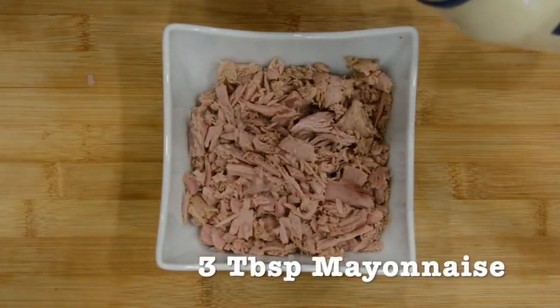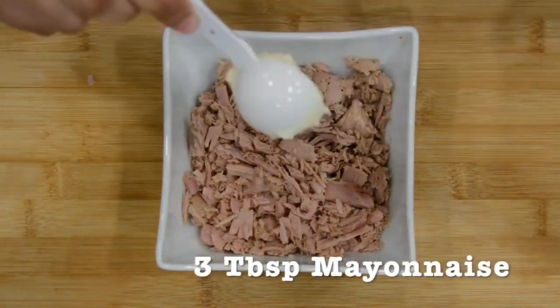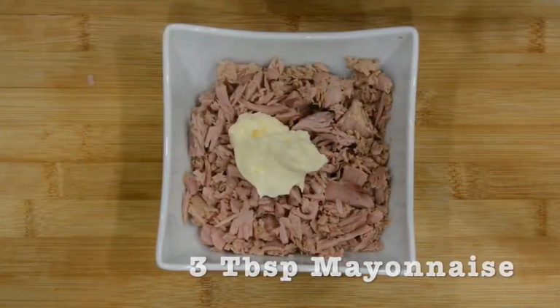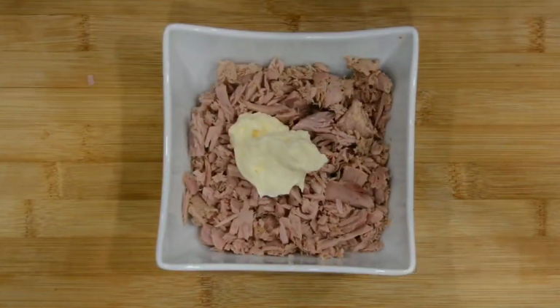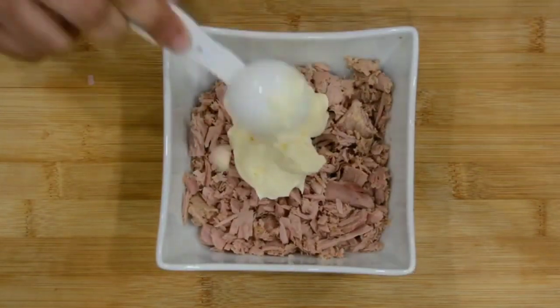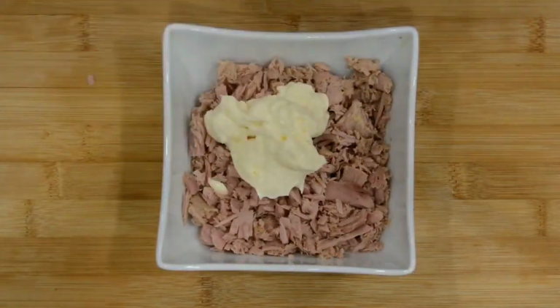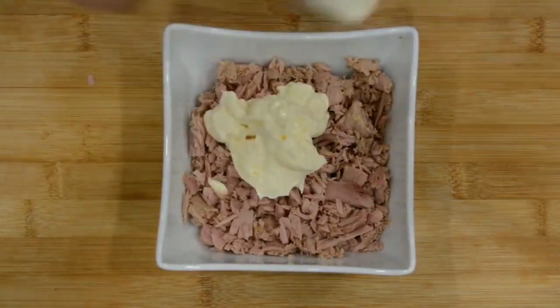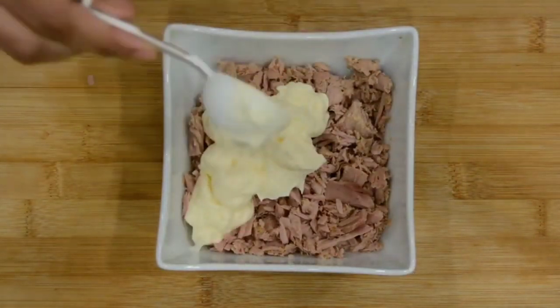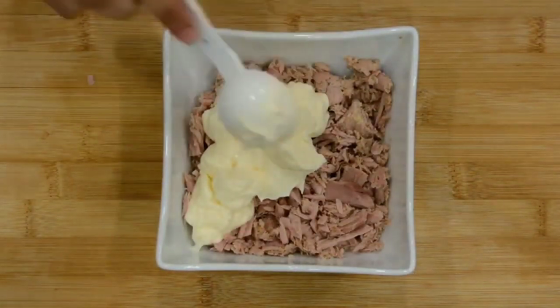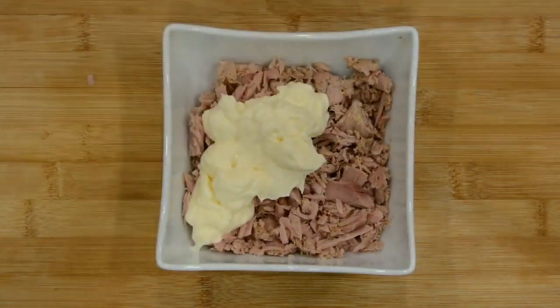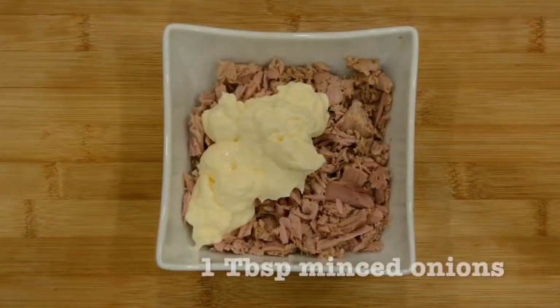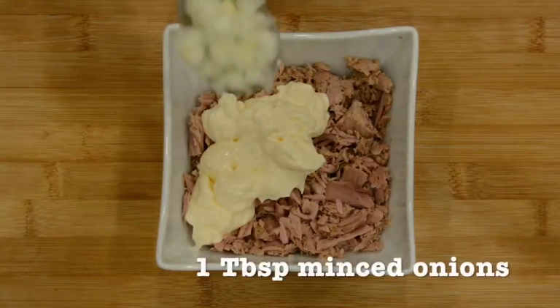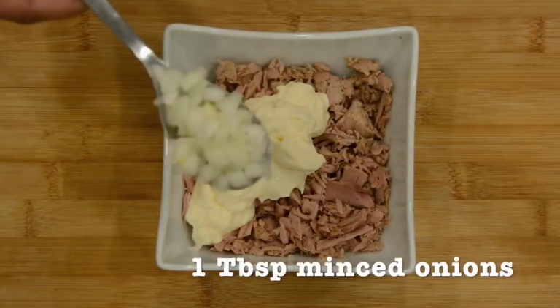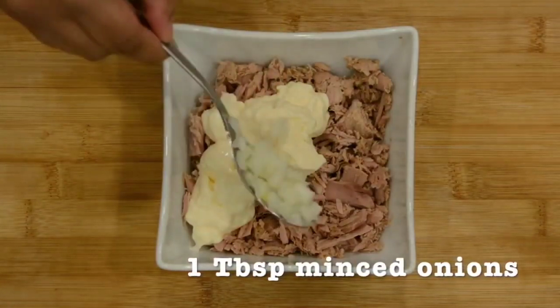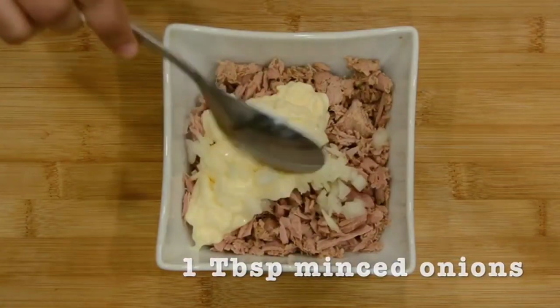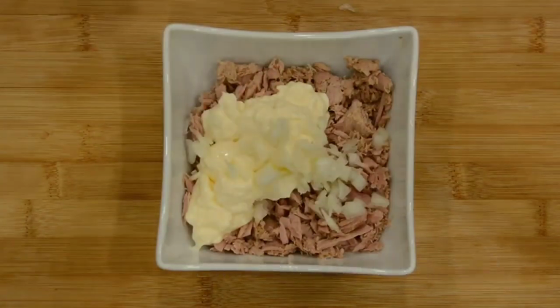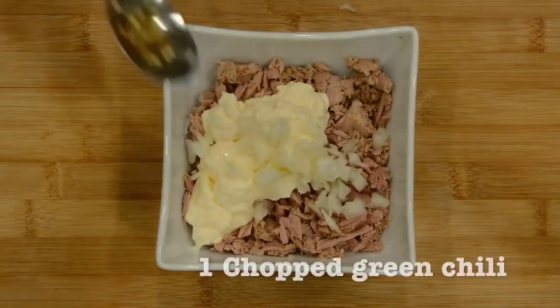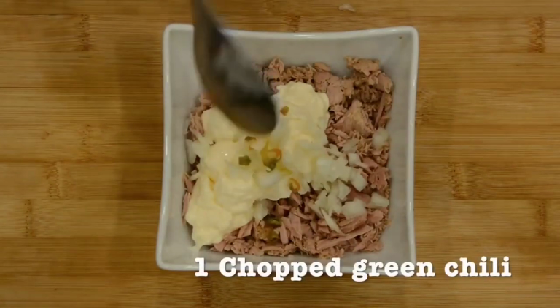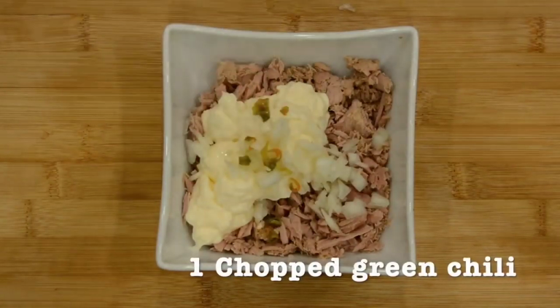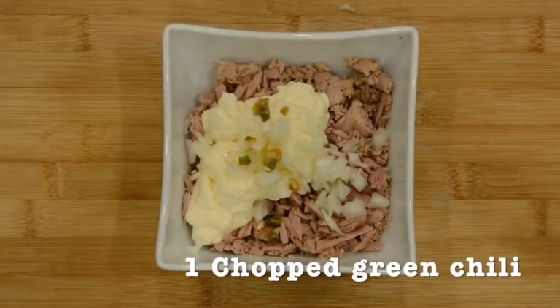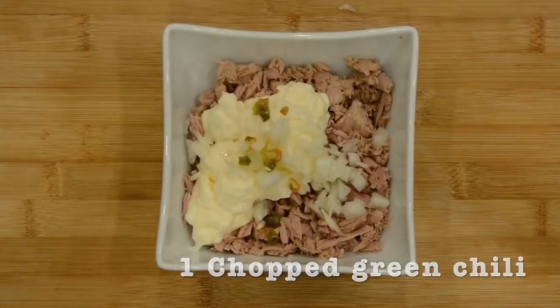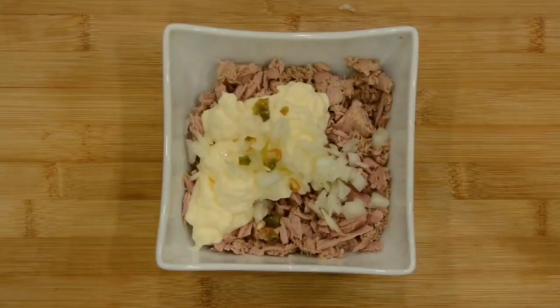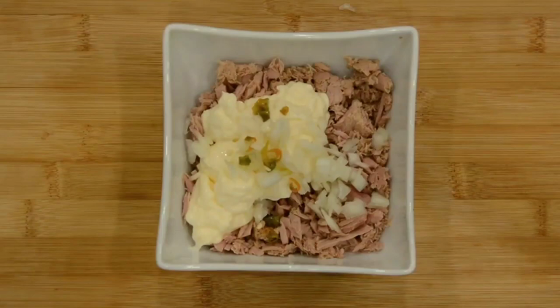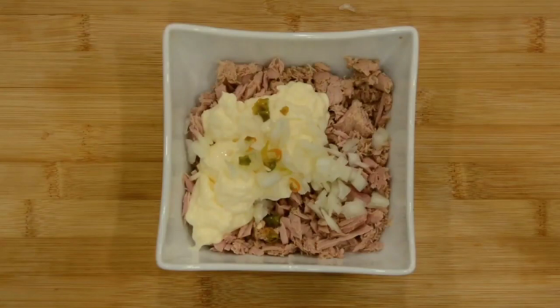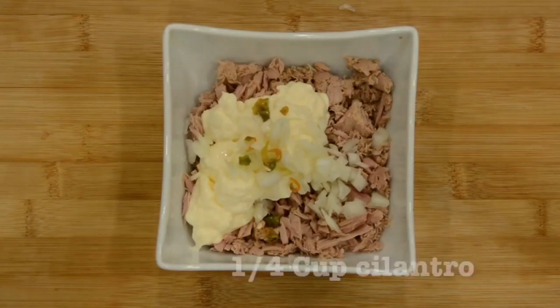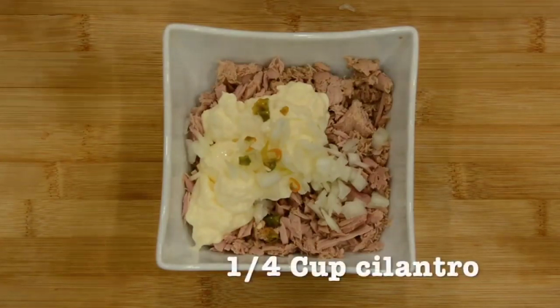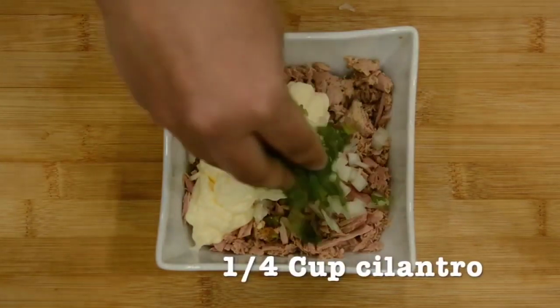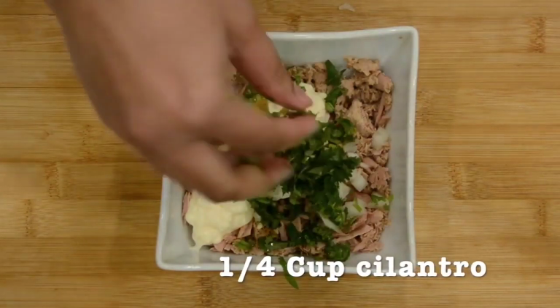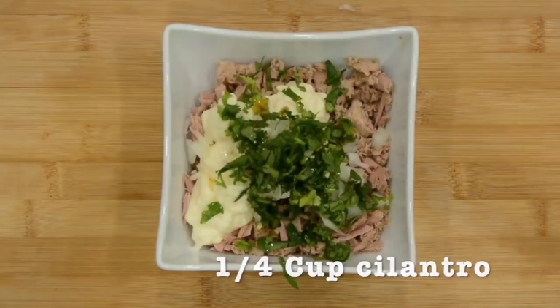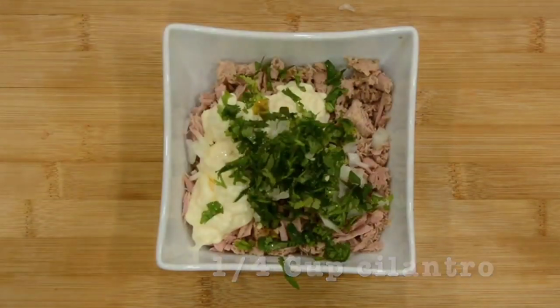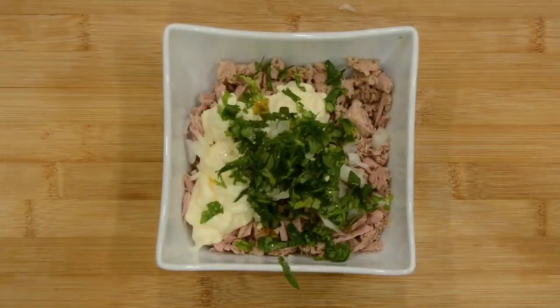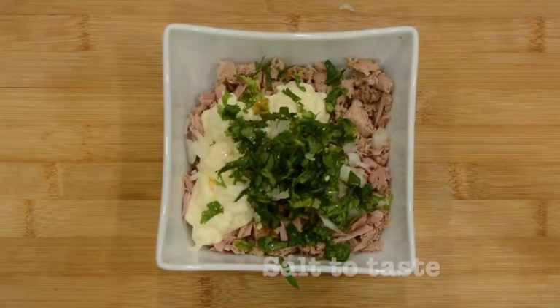Here I have three tablespoons of mayo, around one teaspoon of chopped onion, one green chili and some freshly cut cilantro, and then we'll add our salt and pepper.